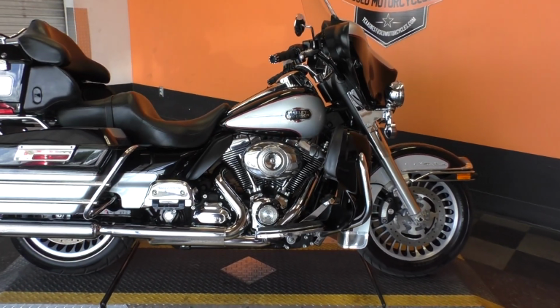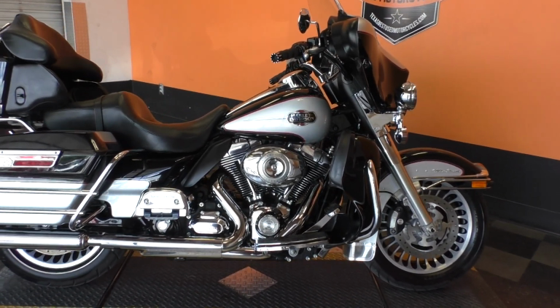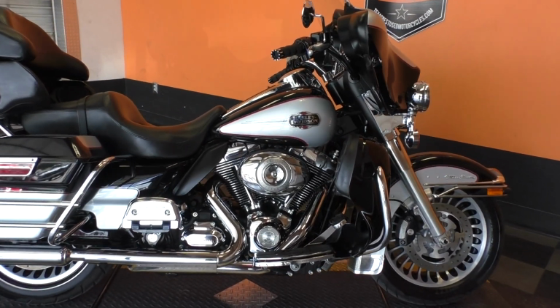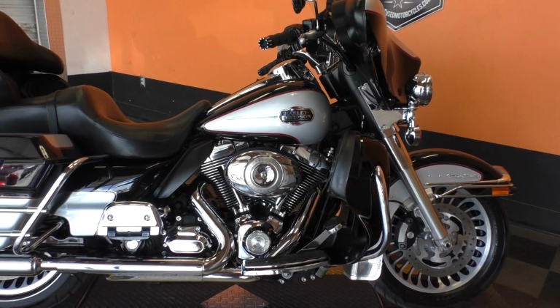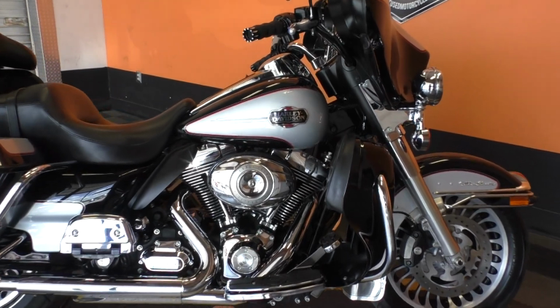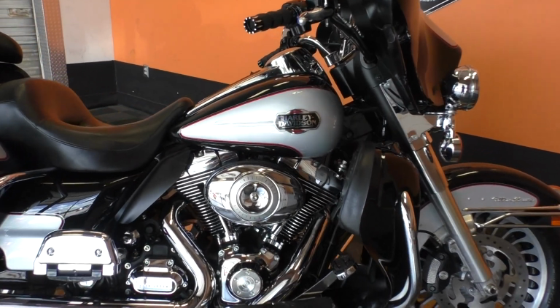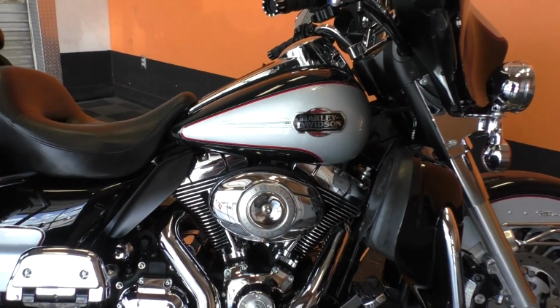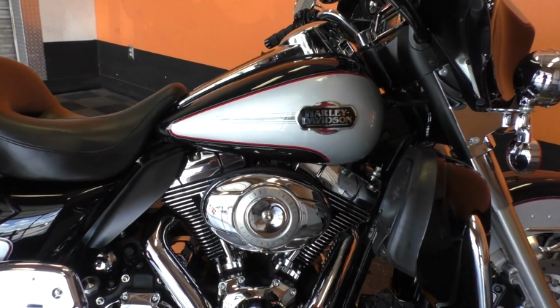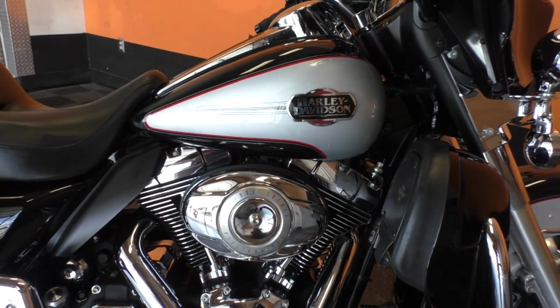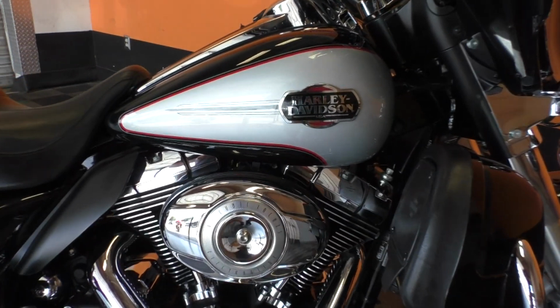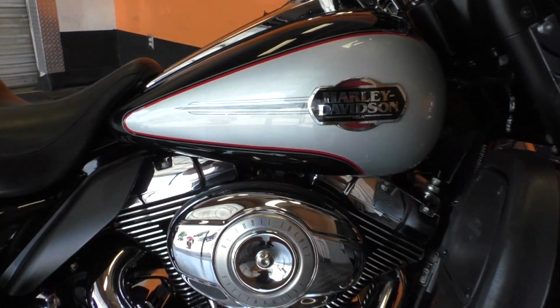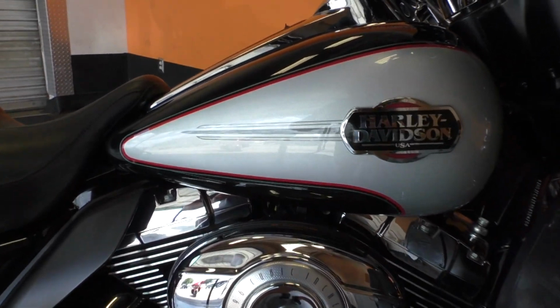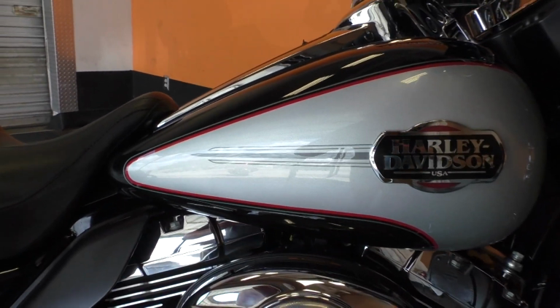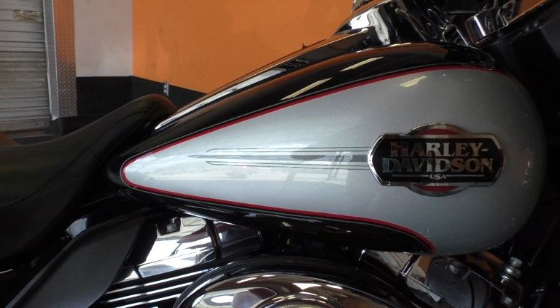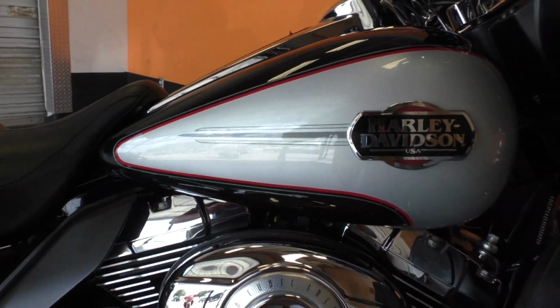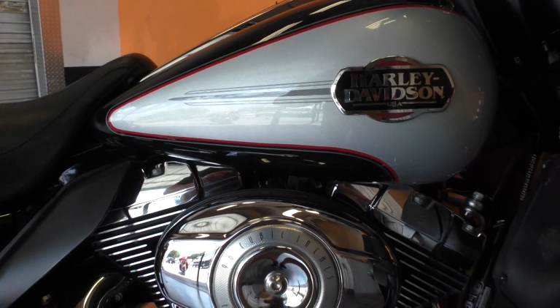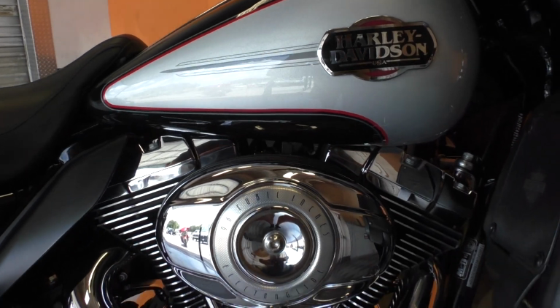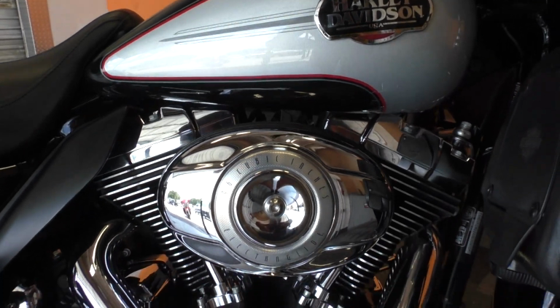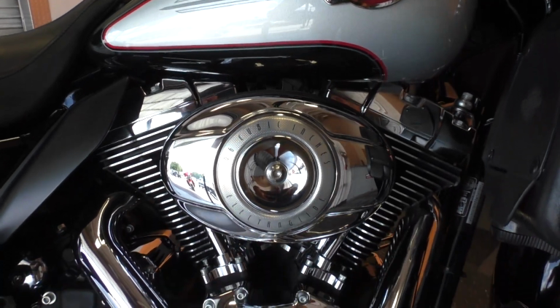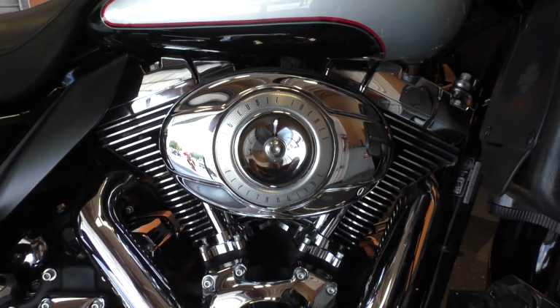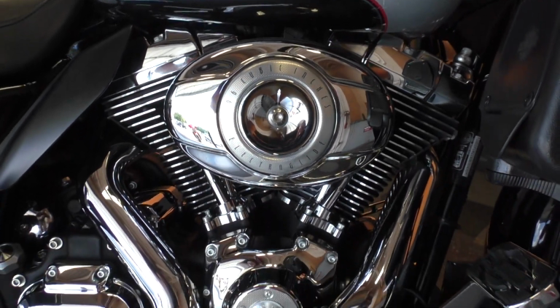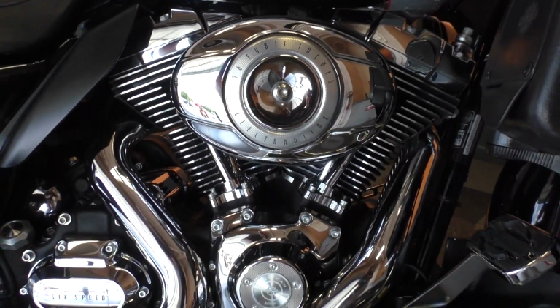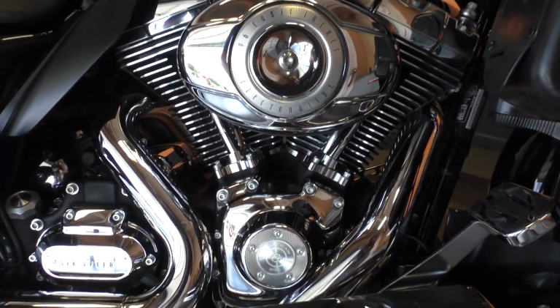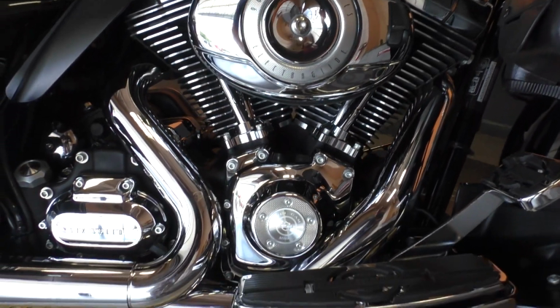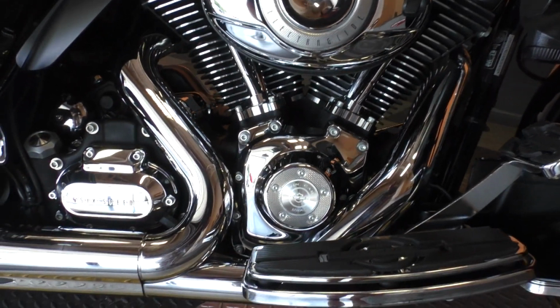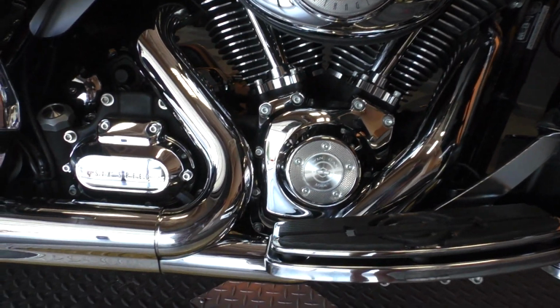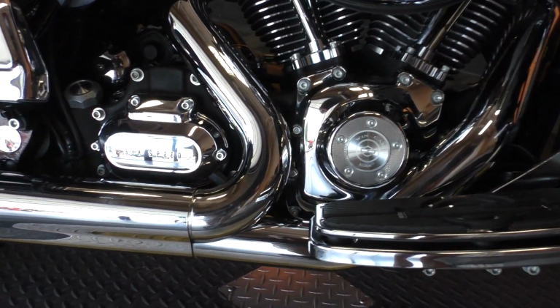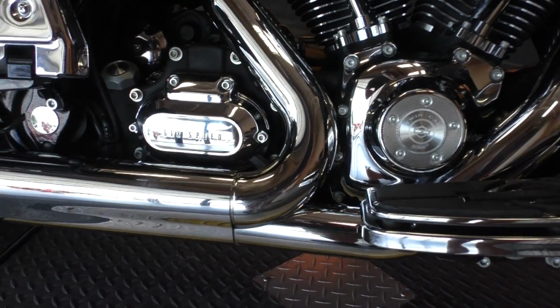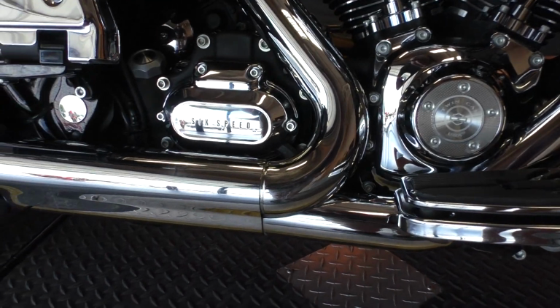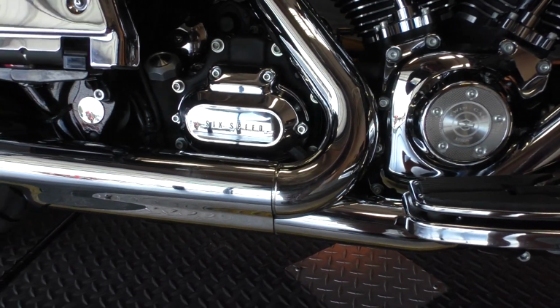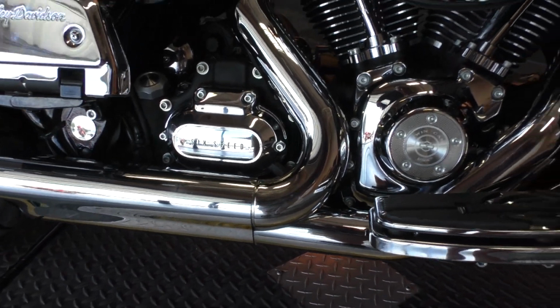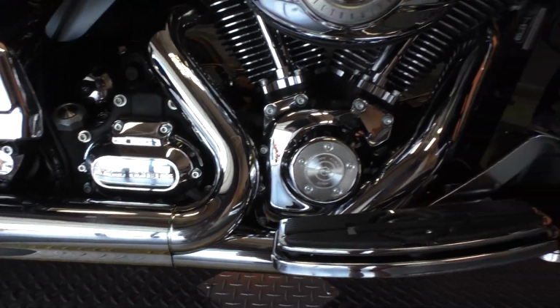Really good-looking color combo. It's also got the burgundy pinstripe to separate the two colors. This one's got a 96-inch fuel-injected twin cam and the six-speed transmission.